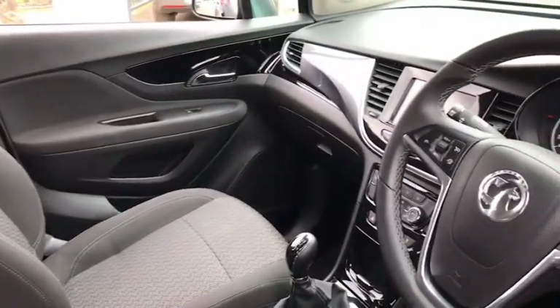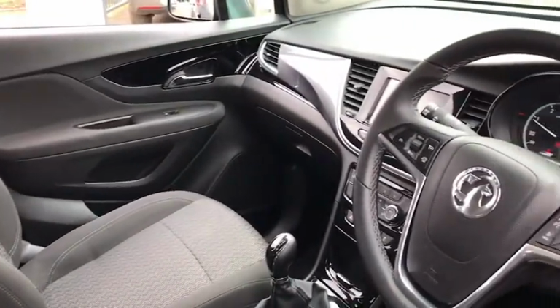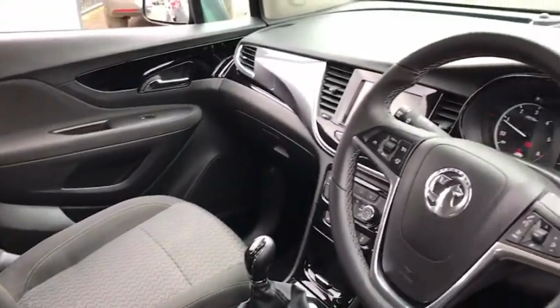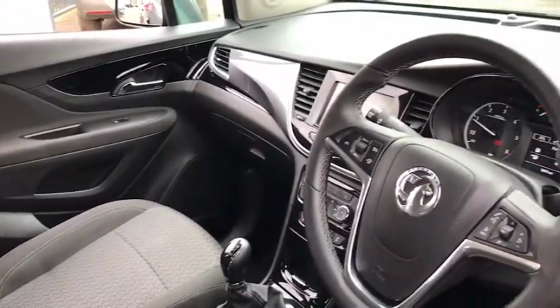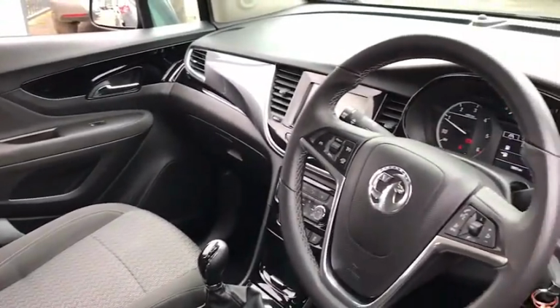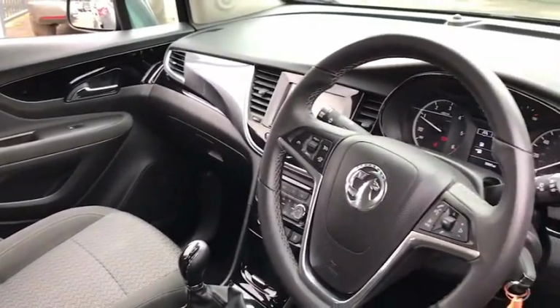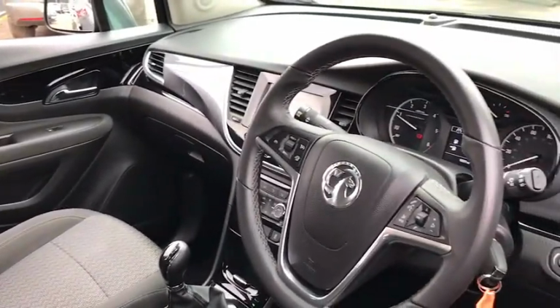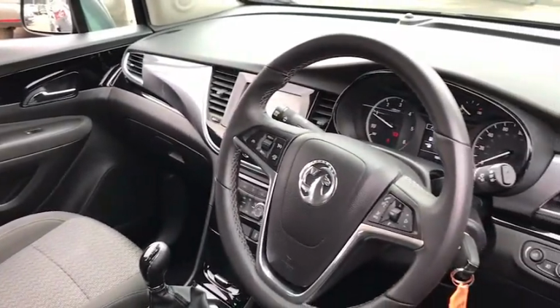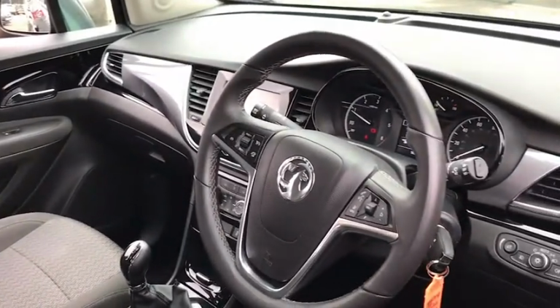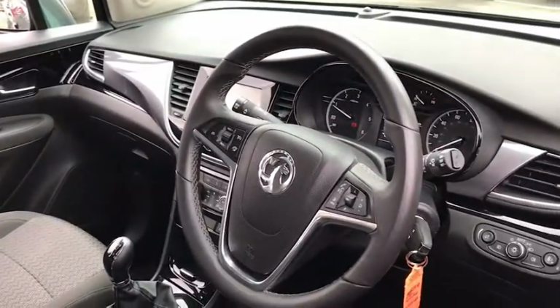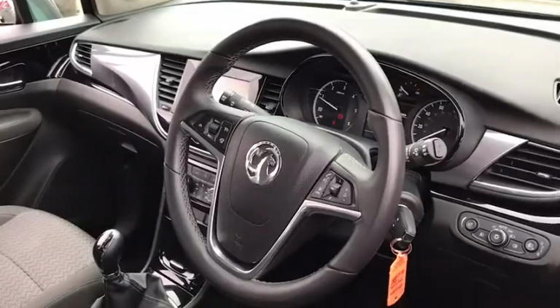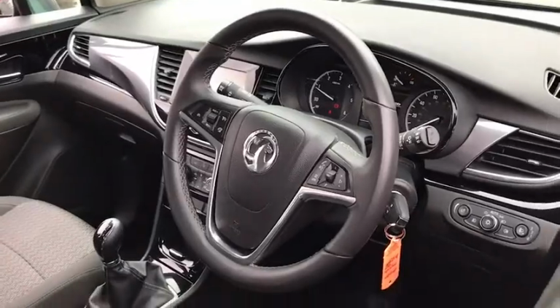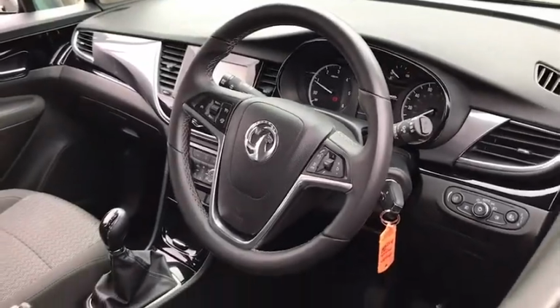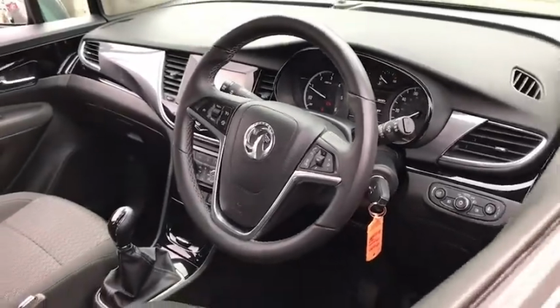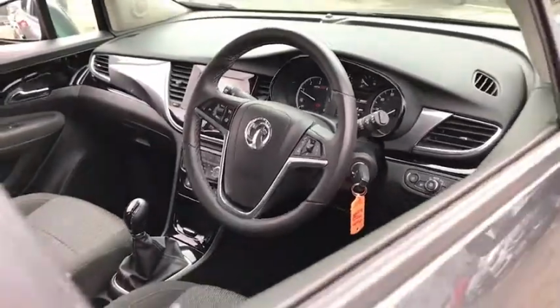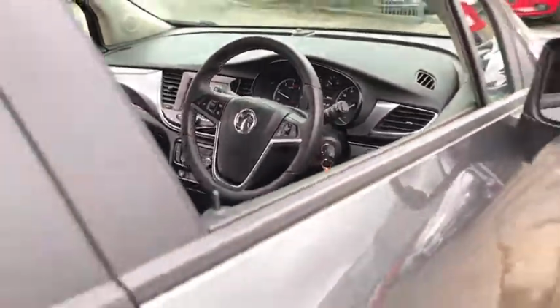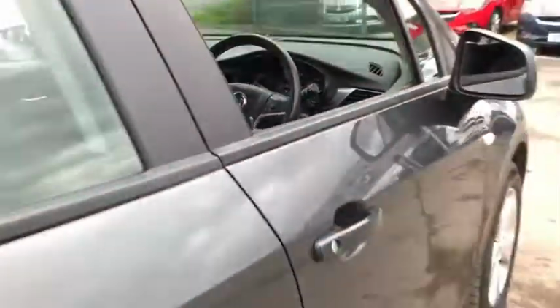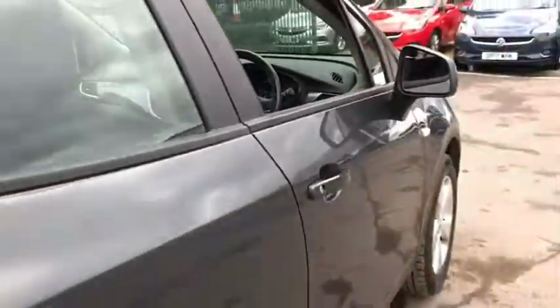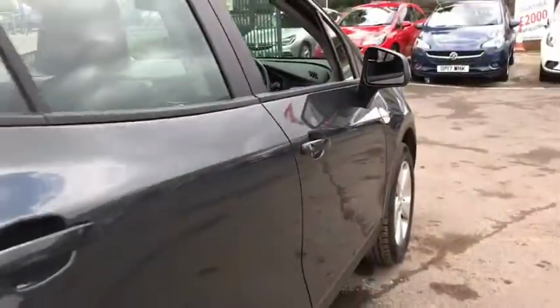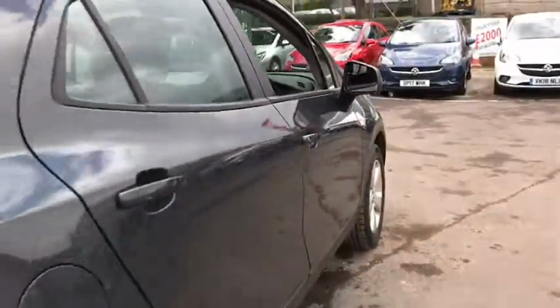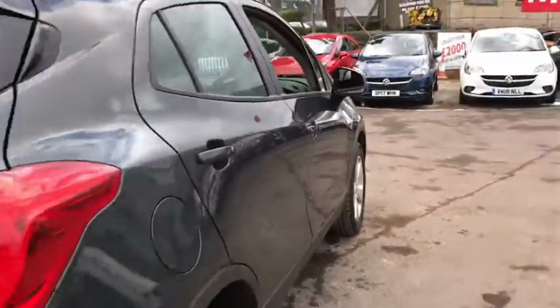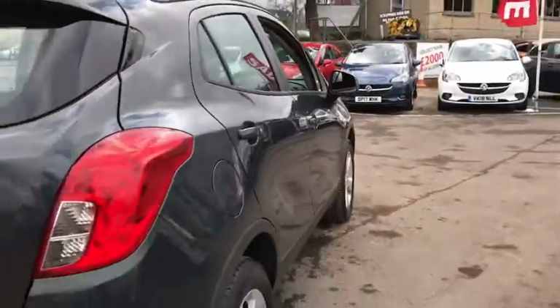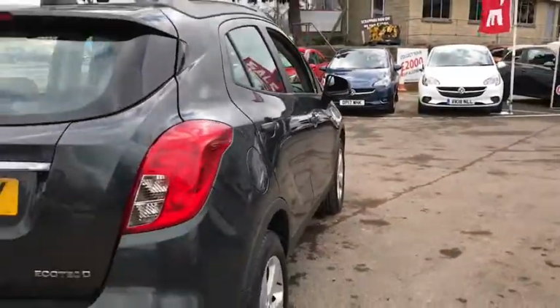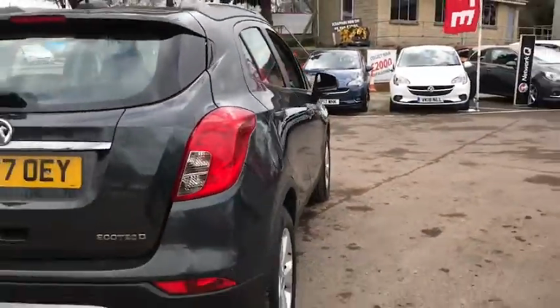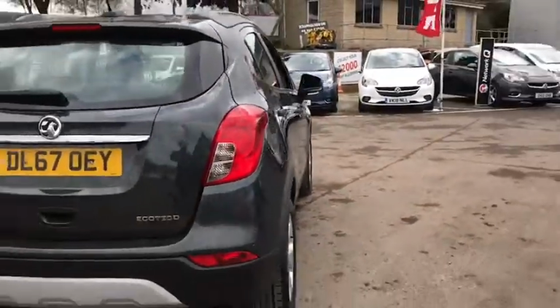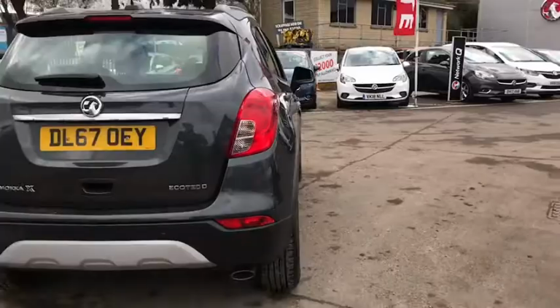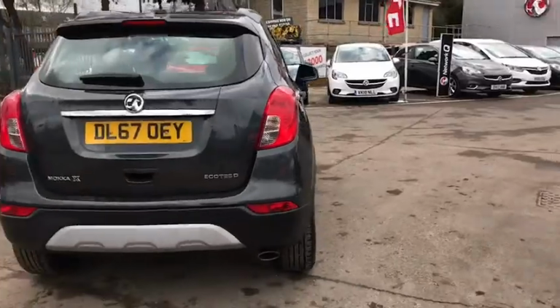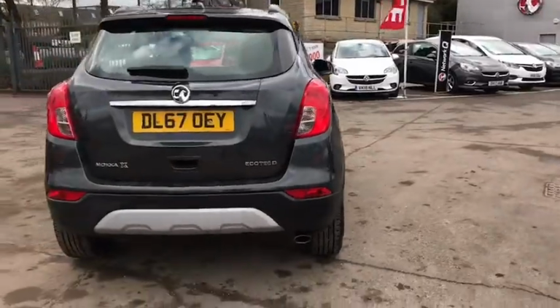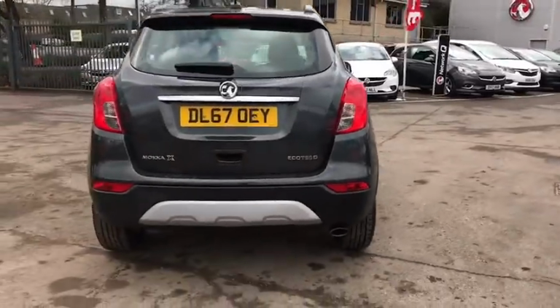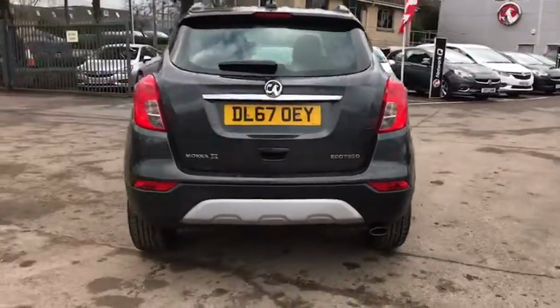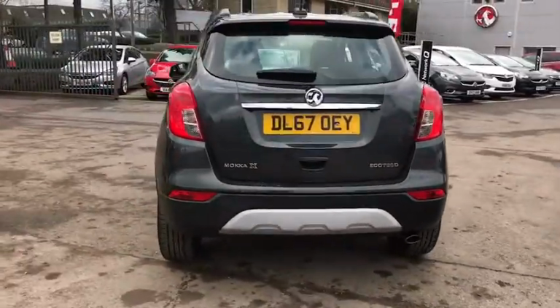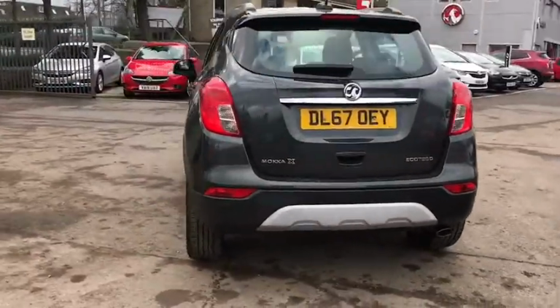Climate control, DAB radio, Apple CarPlay and USB connection. This car has a 1.6 litre diesel engine which will do up to 72 miles per gallon.